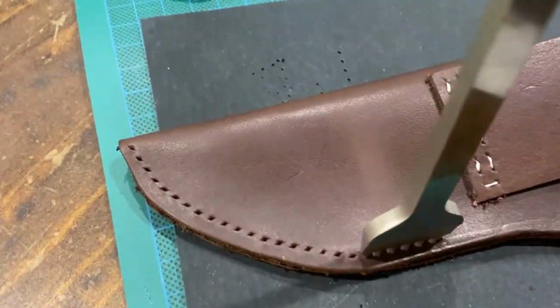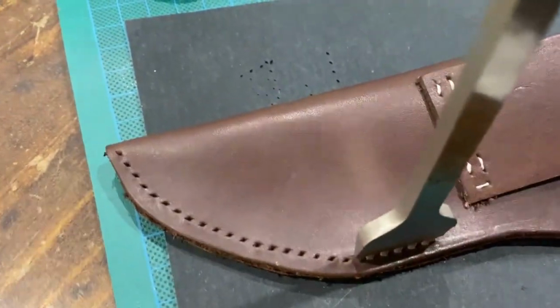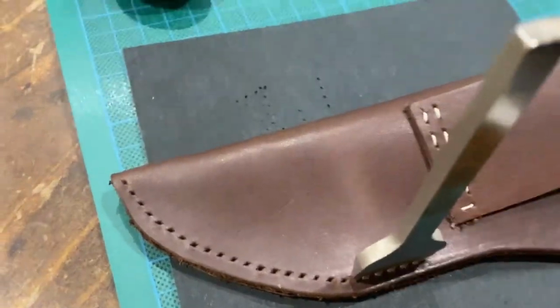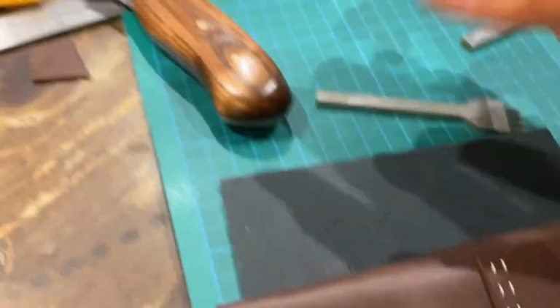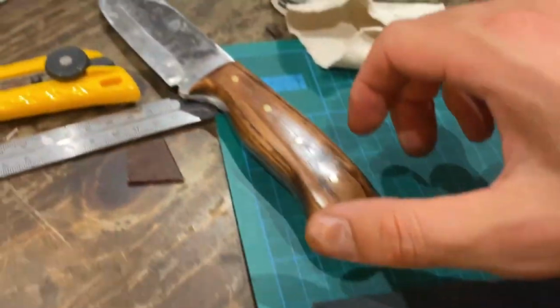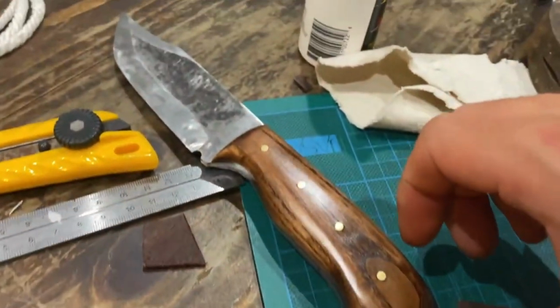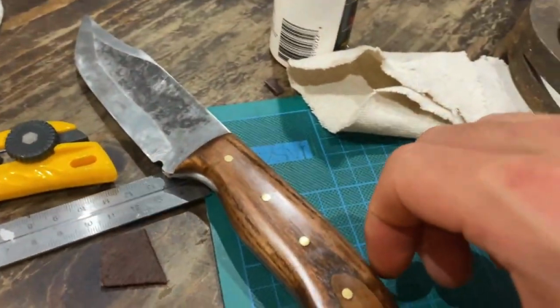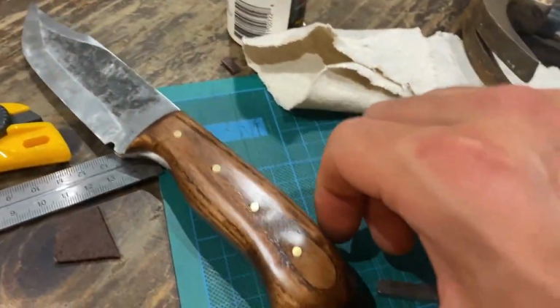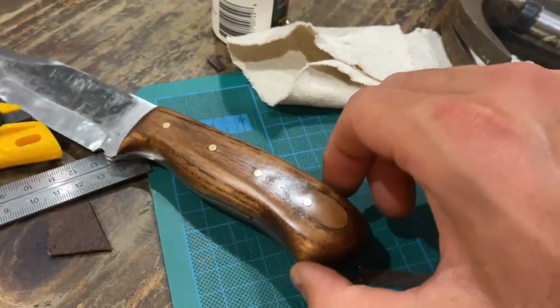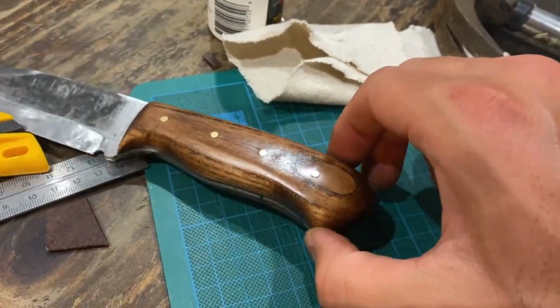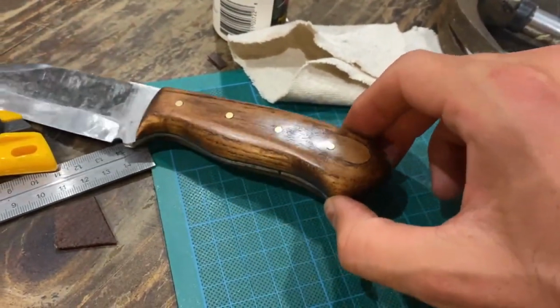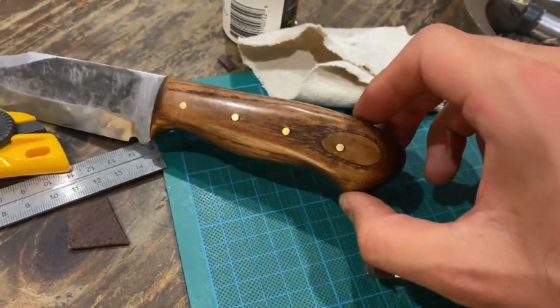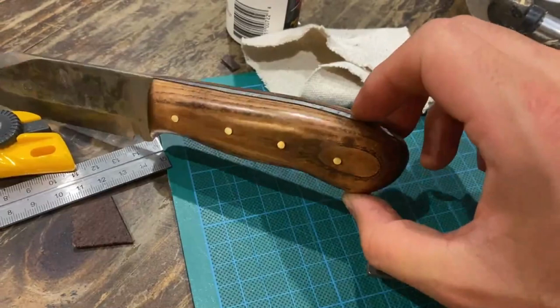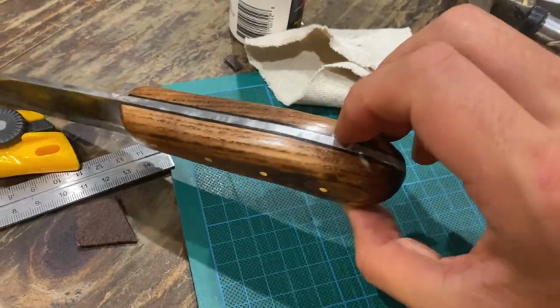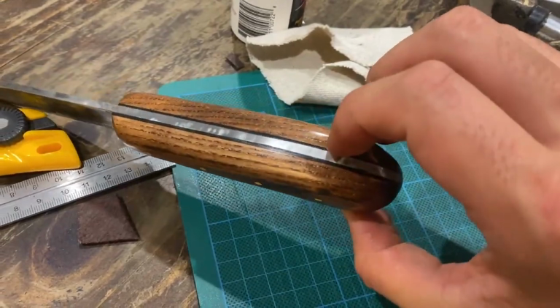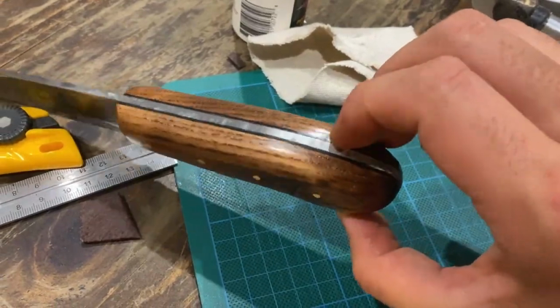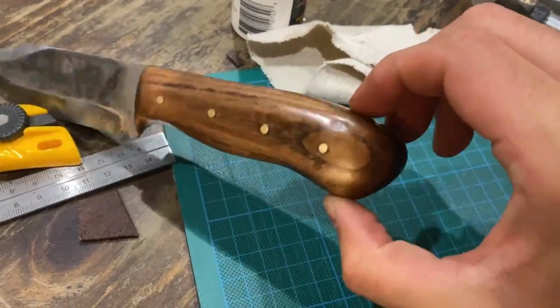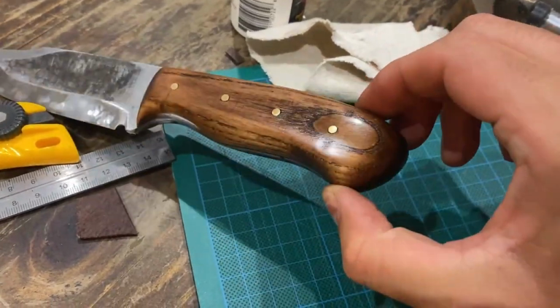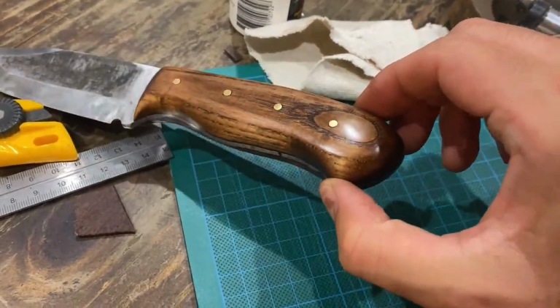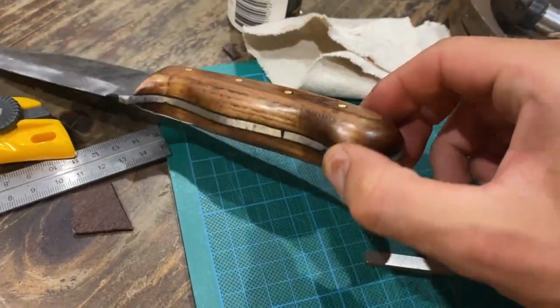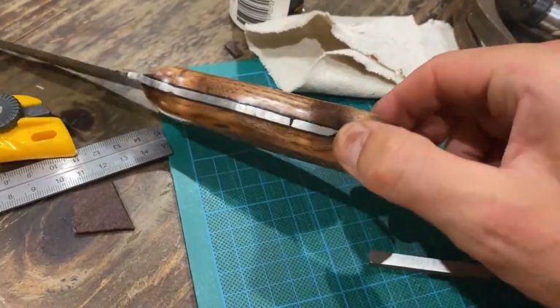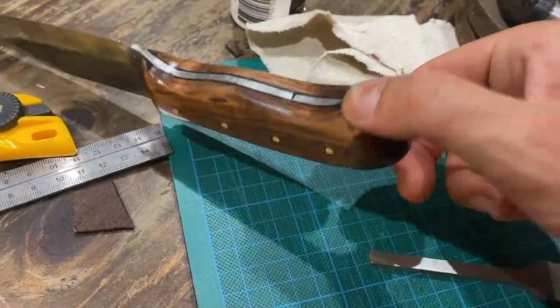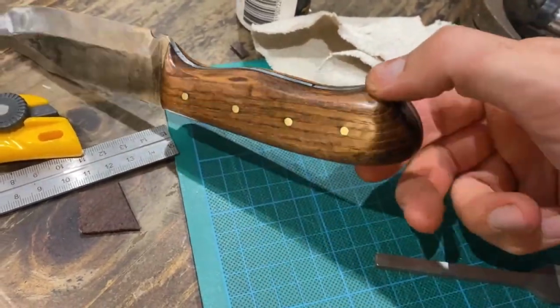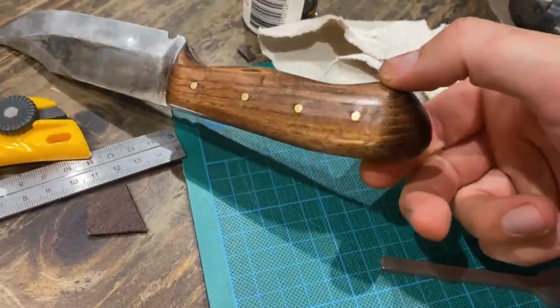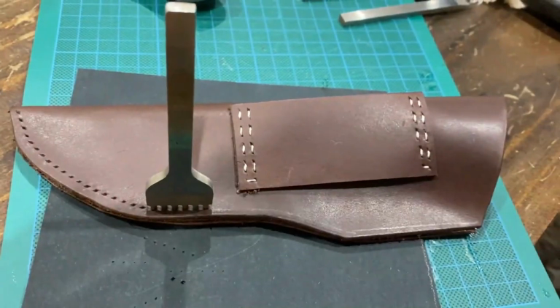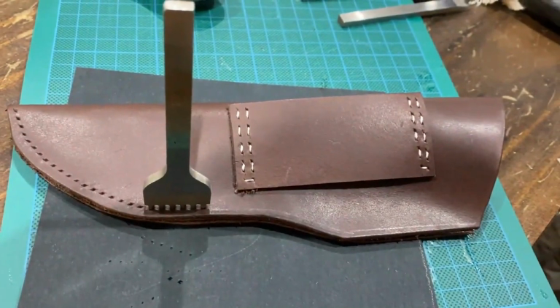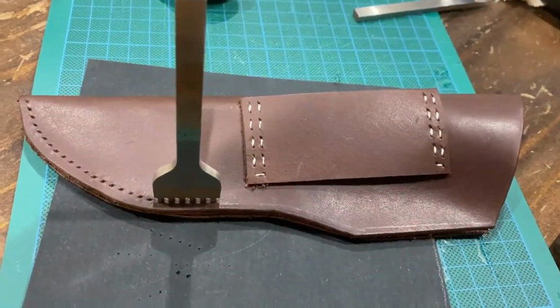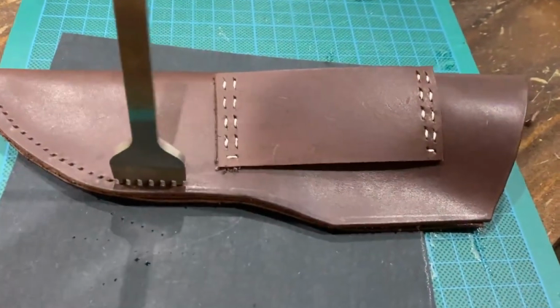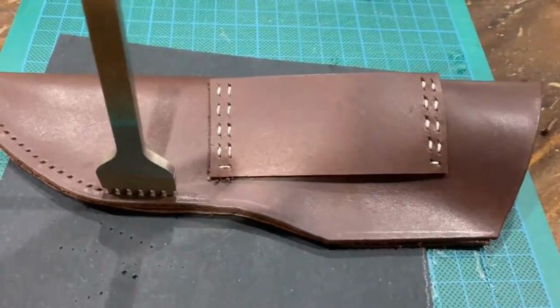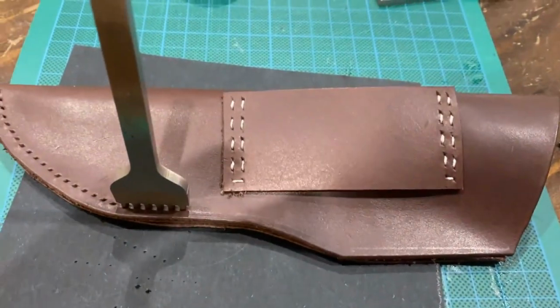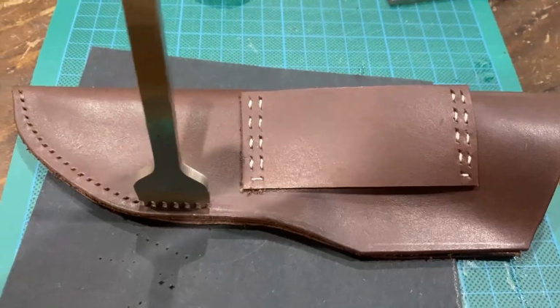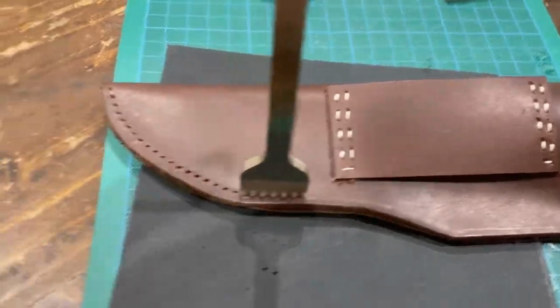Working on the sheath now, polished up the handle — come up super nice, looks really legit. We'll see how it ends up, hopefully it doesn't look too terrible.